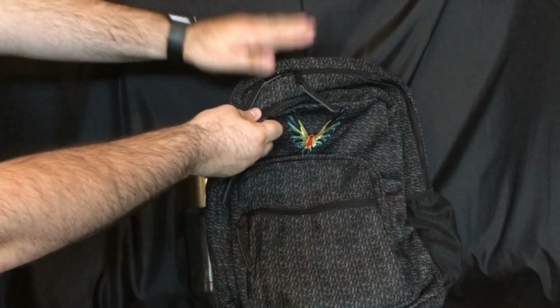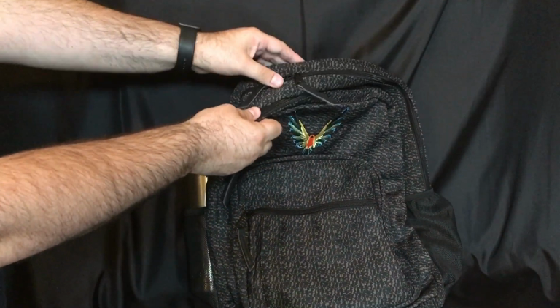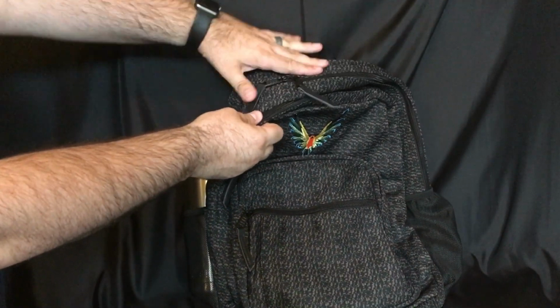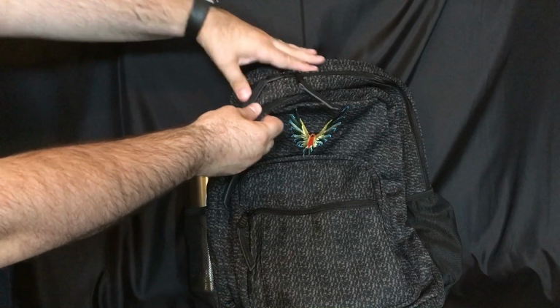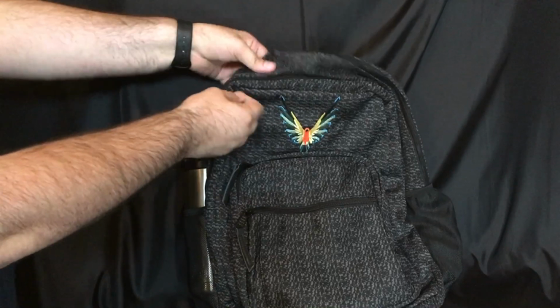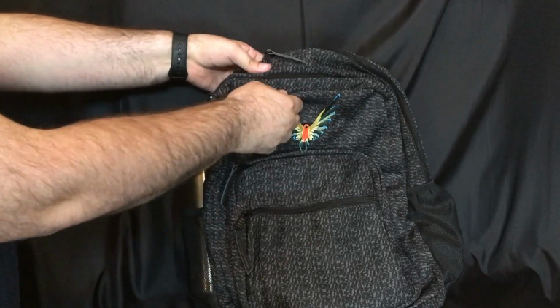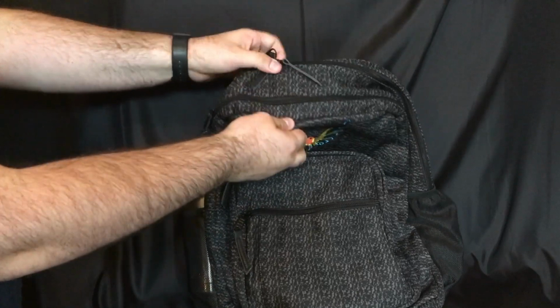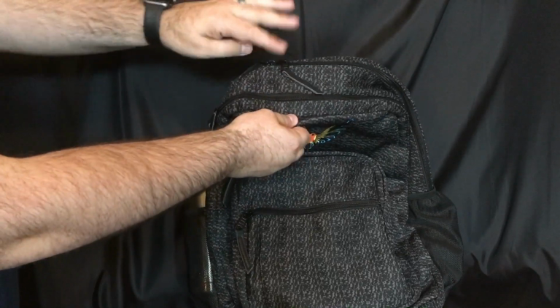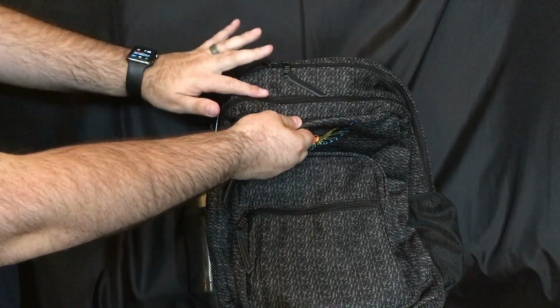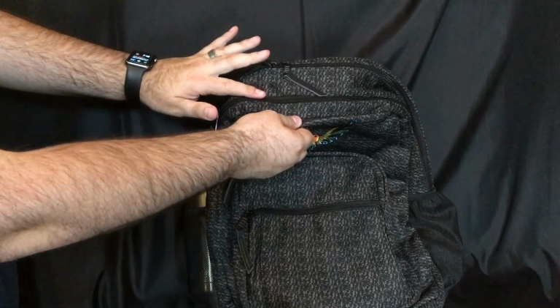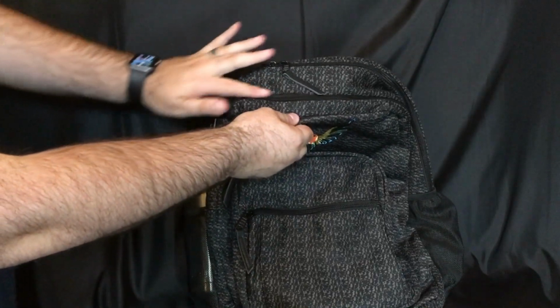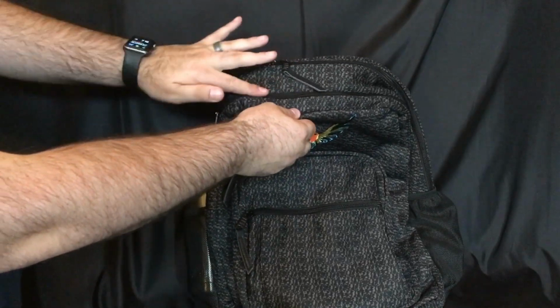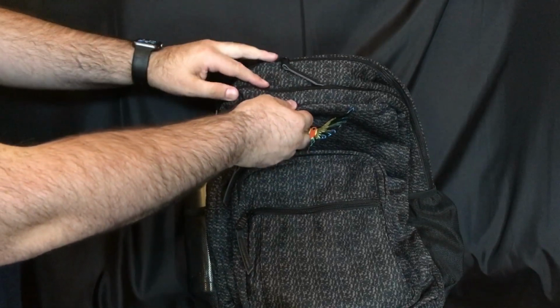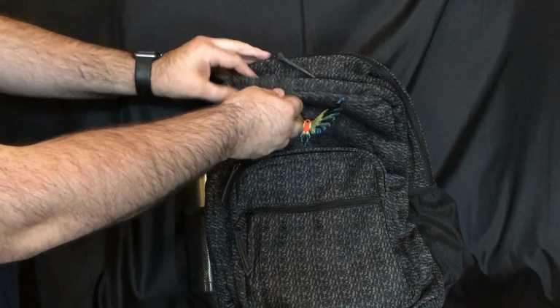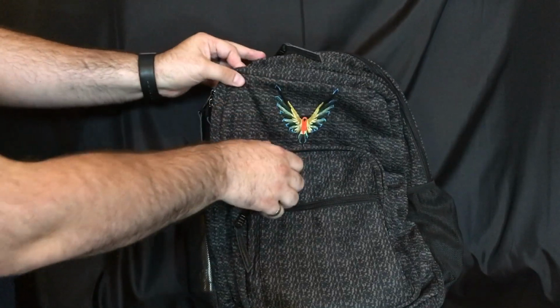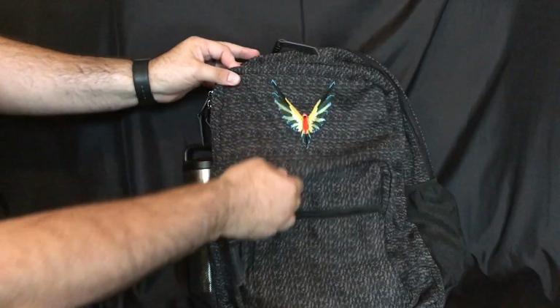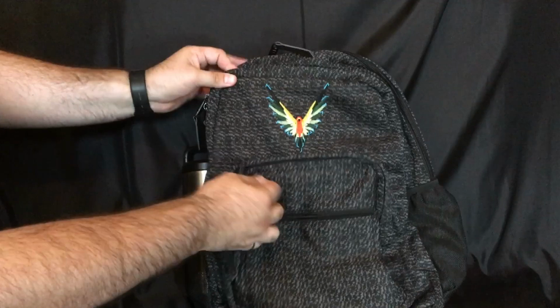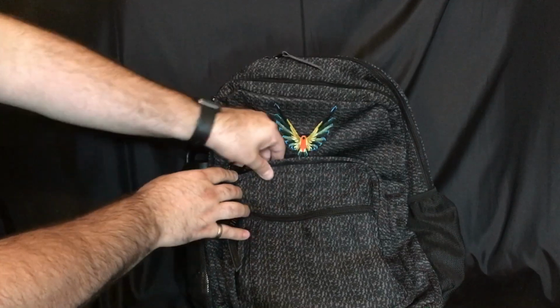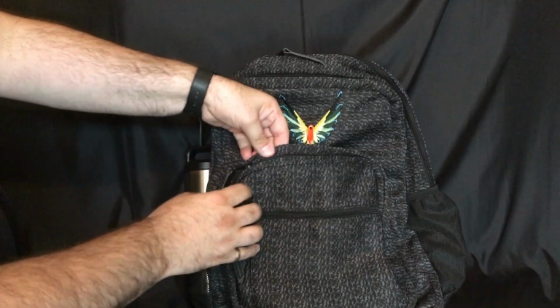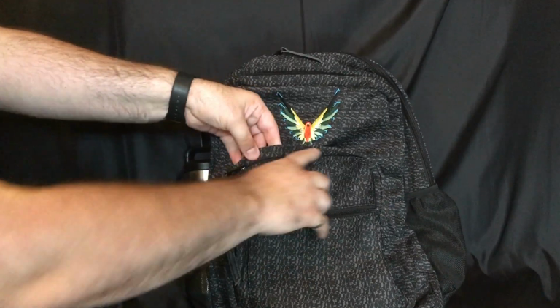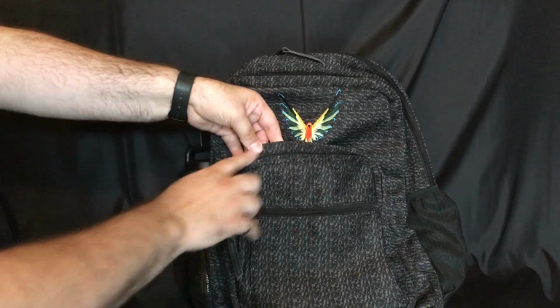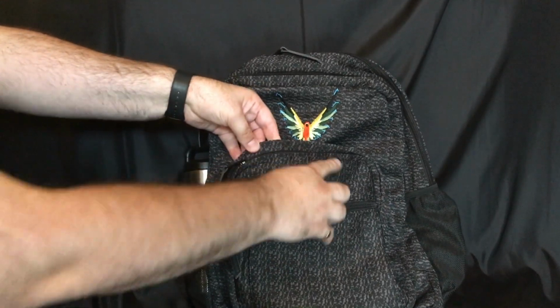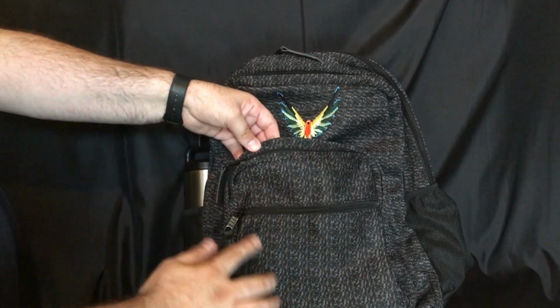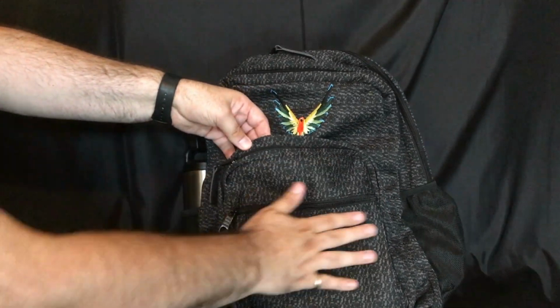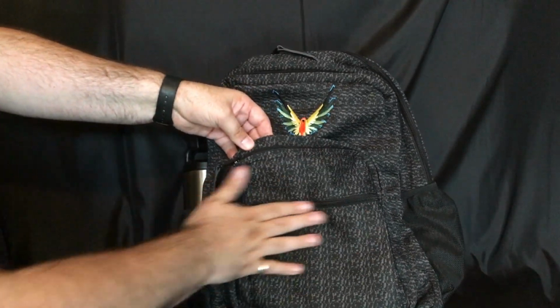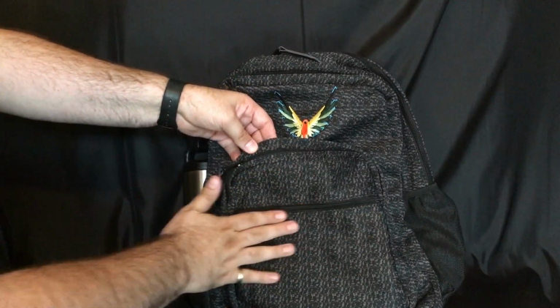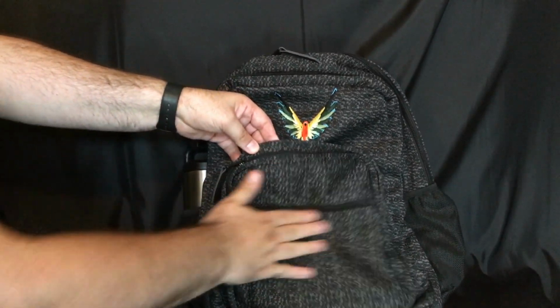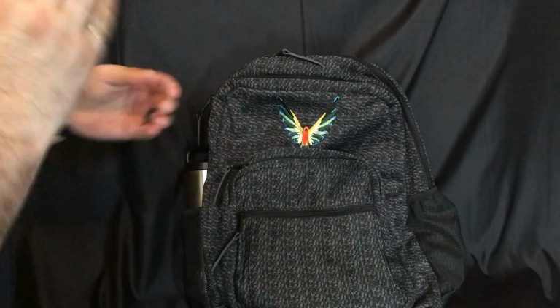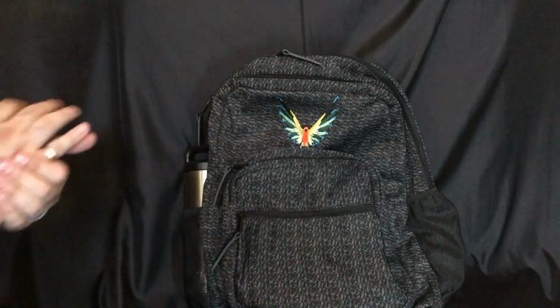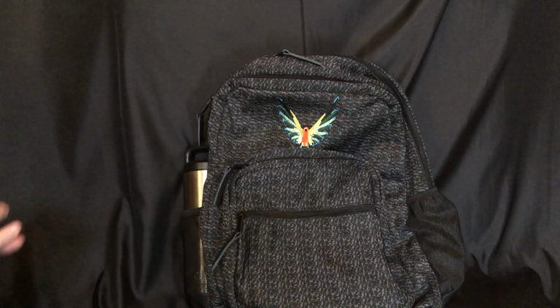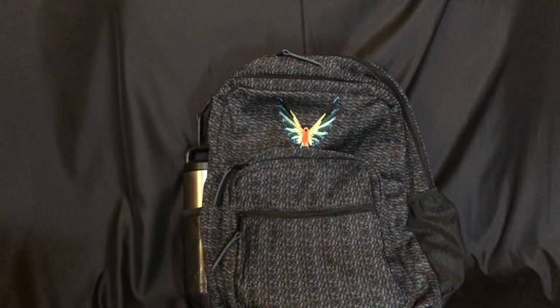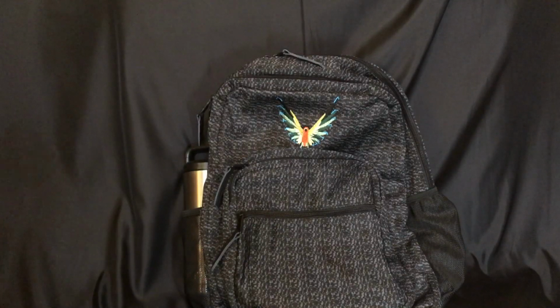Continuing with the outside, we have the main deep pocket, then the second inner pocket, then one more pocket, and finally the front pocket. Now we're going to take you through this bag pocket by pocket.